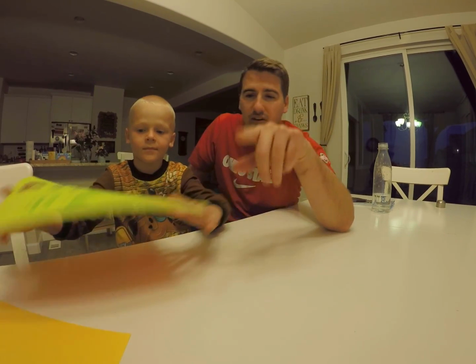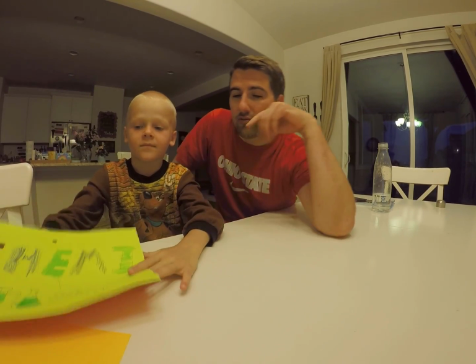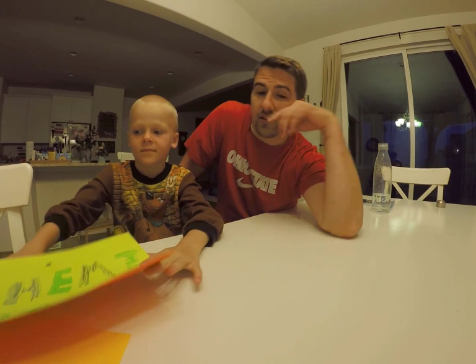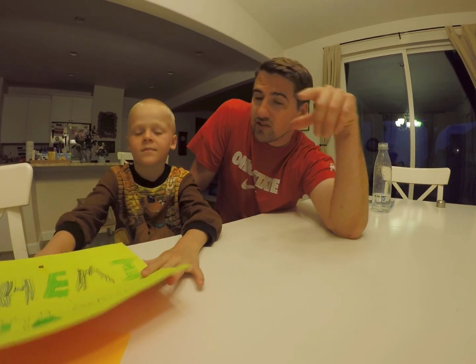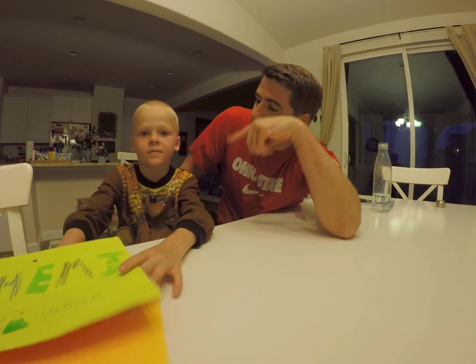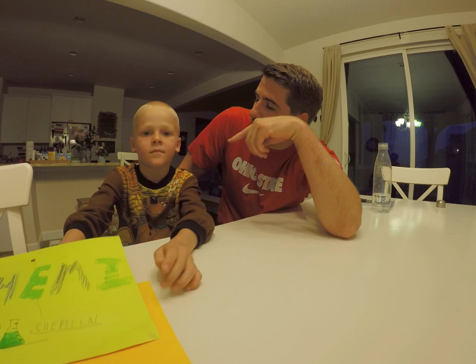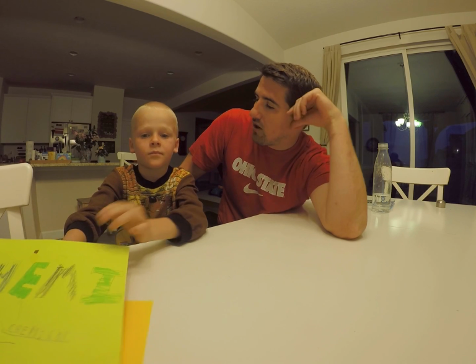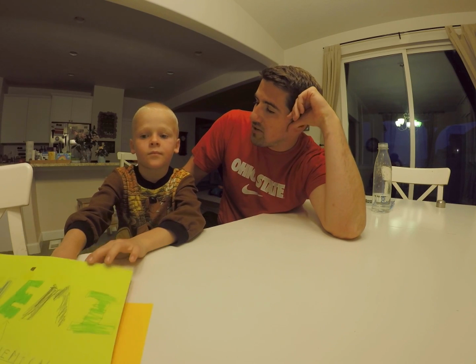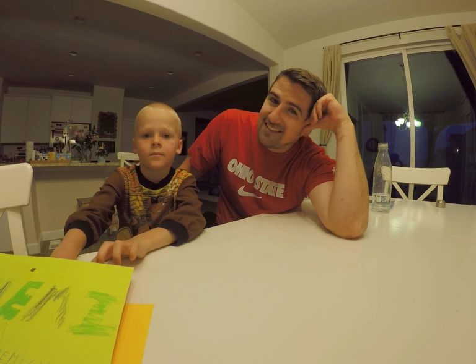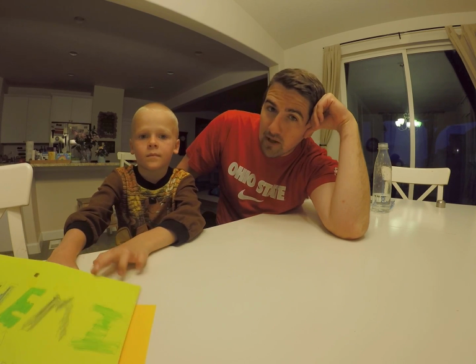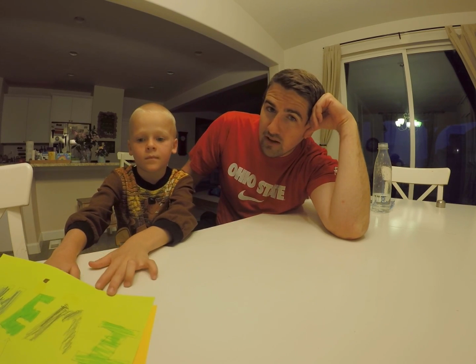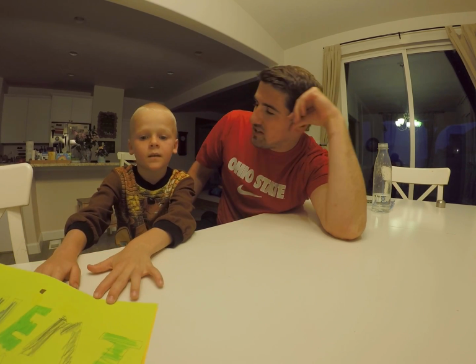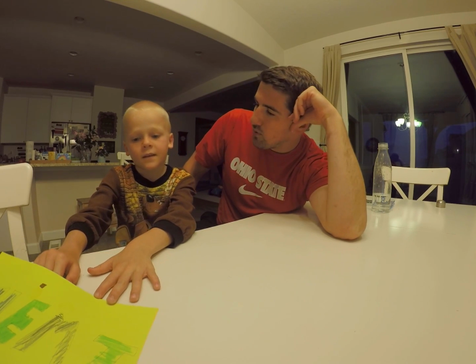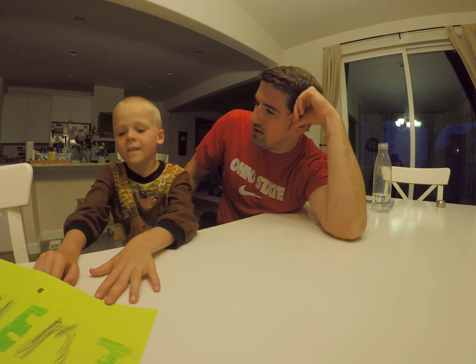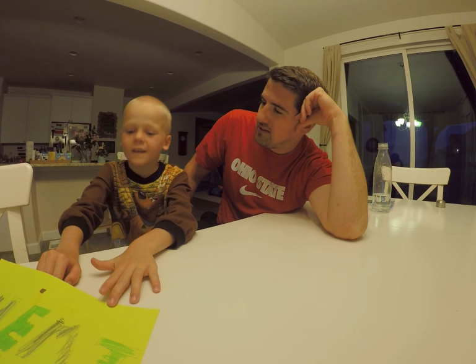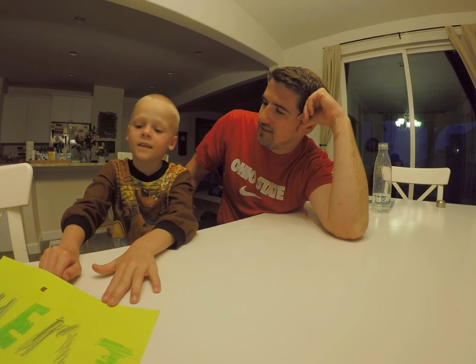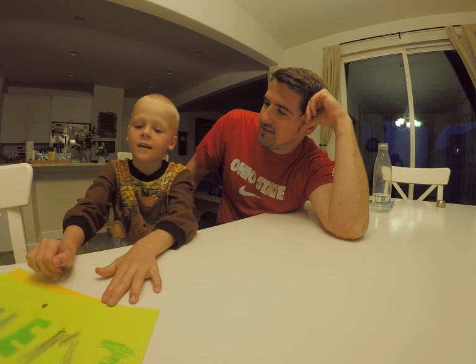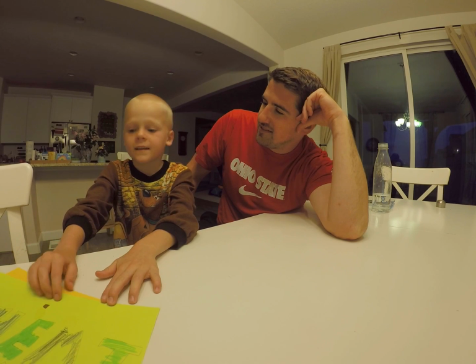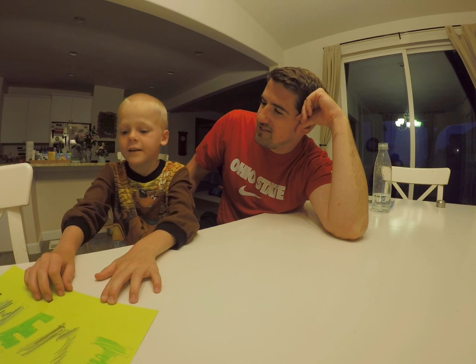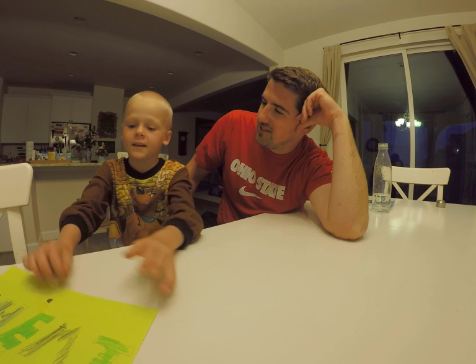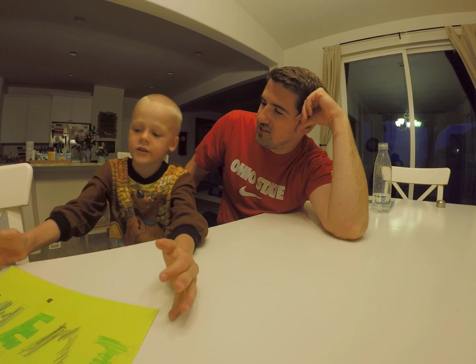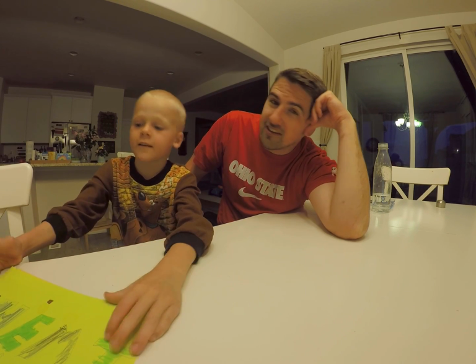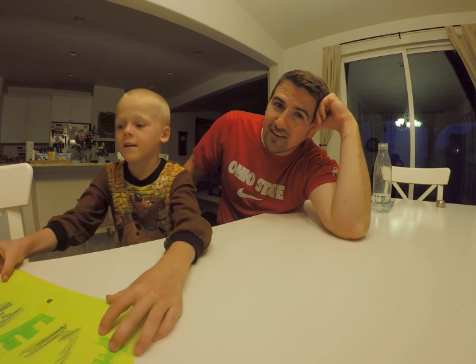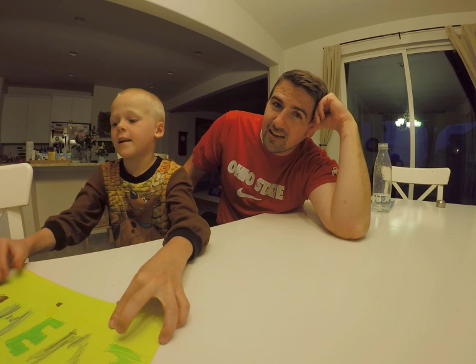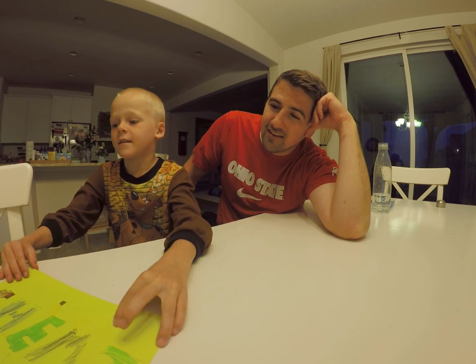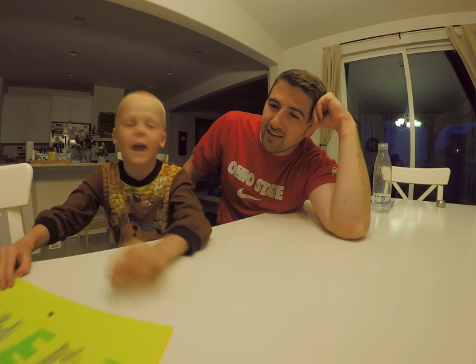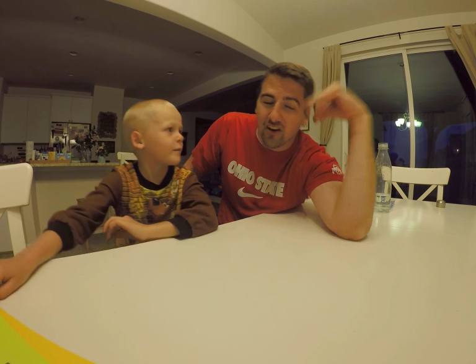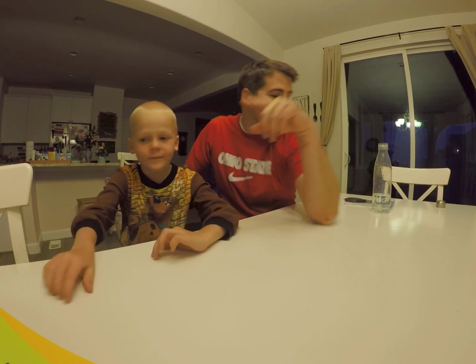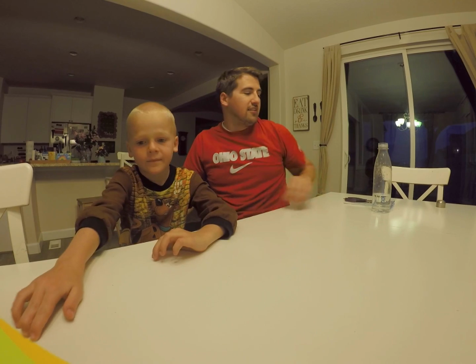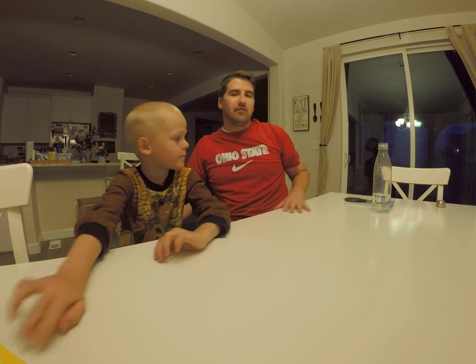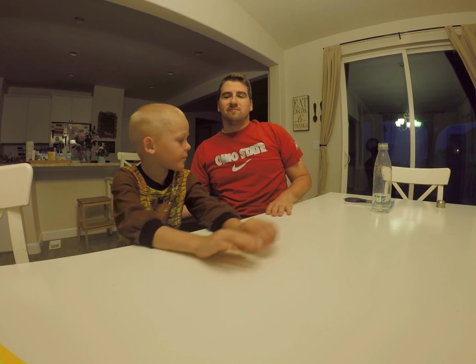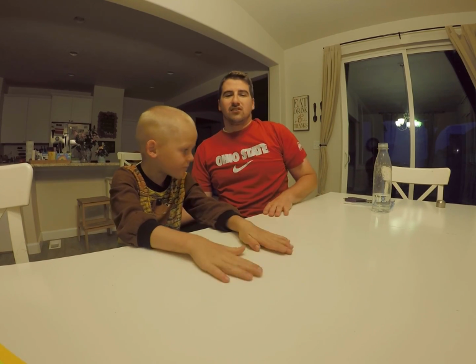We're glad you're watching our videos. Our videos are all about STEM, which stands for Science, Technology, Engineering, Art, and Math. All of that.